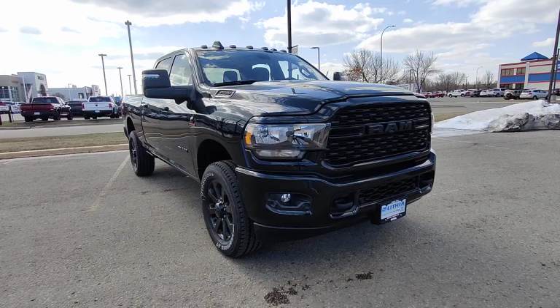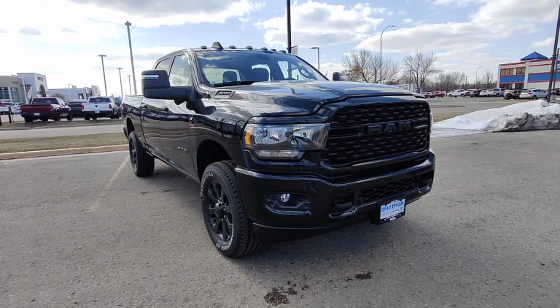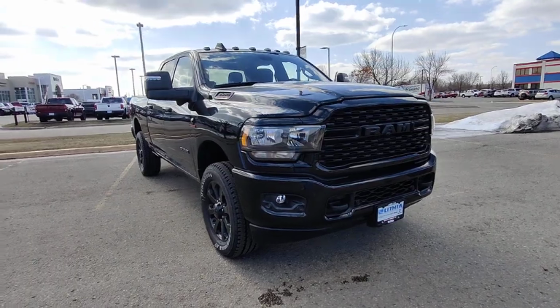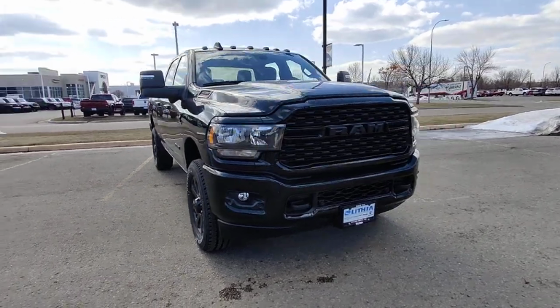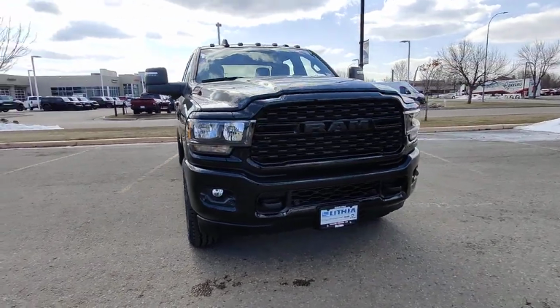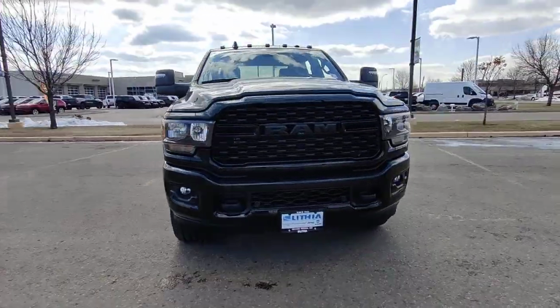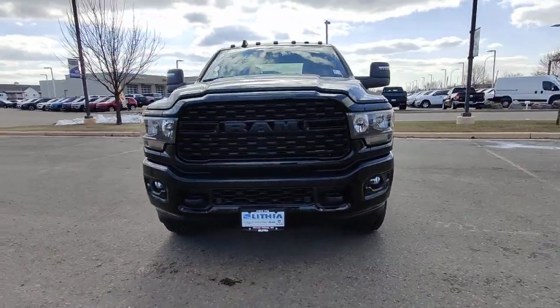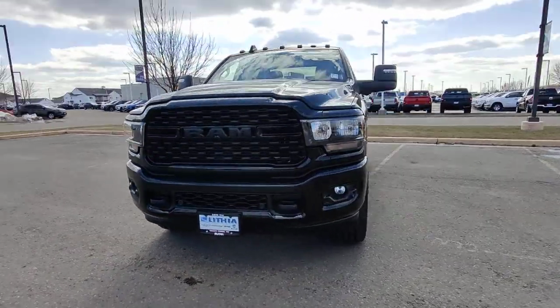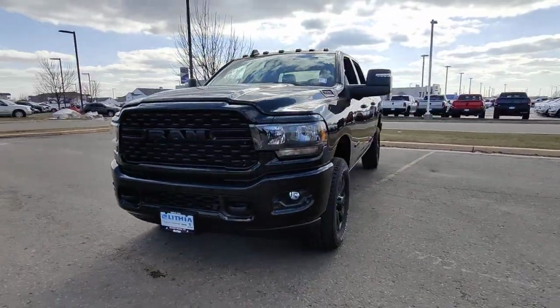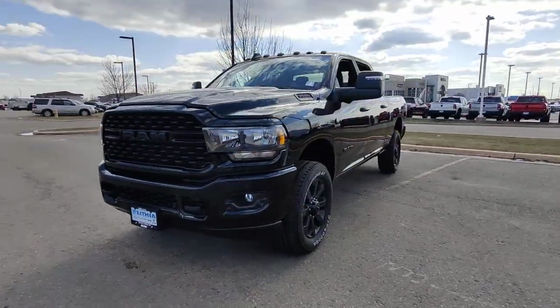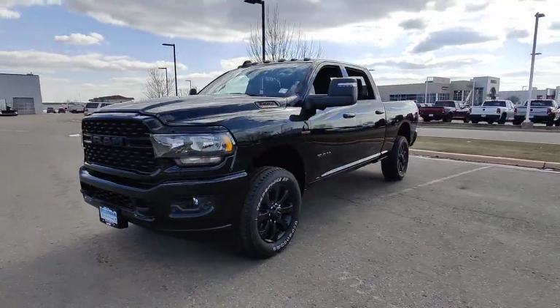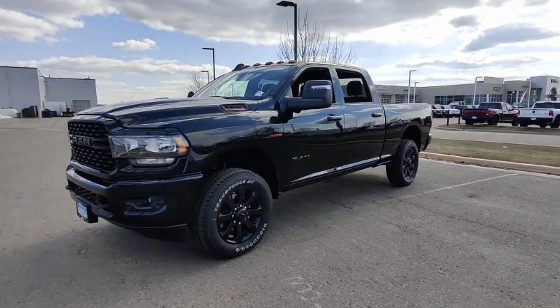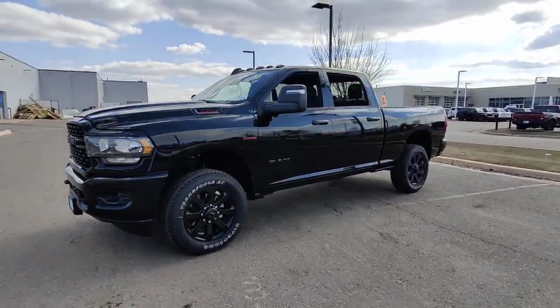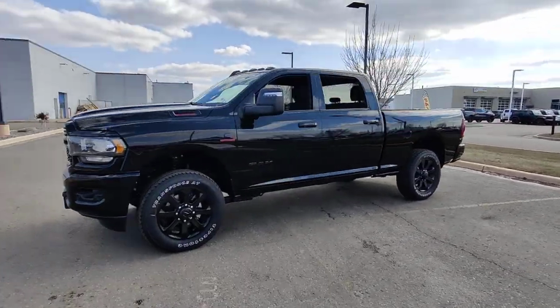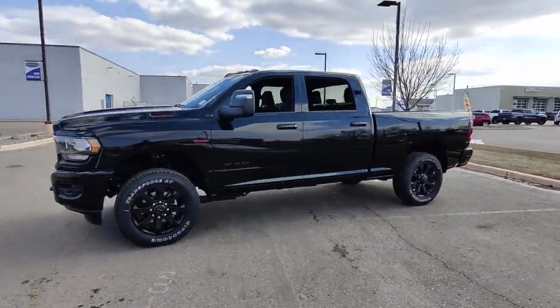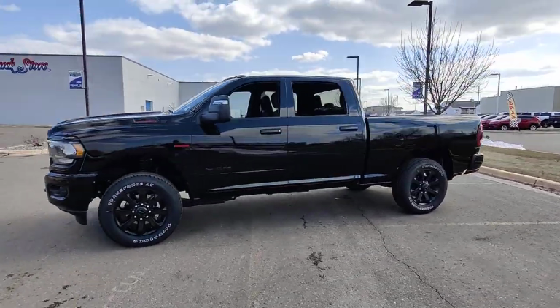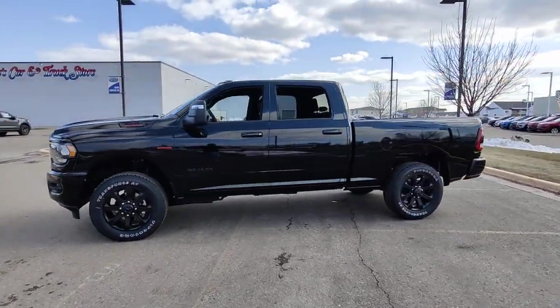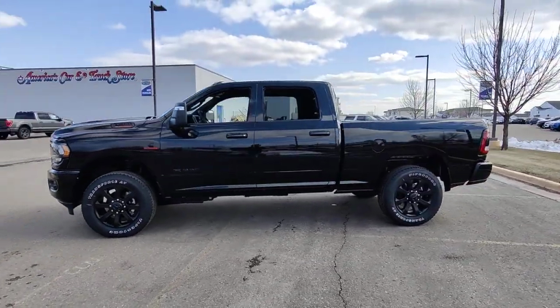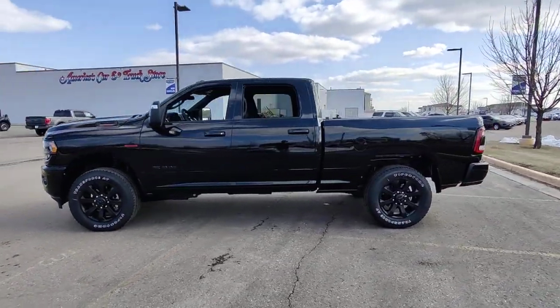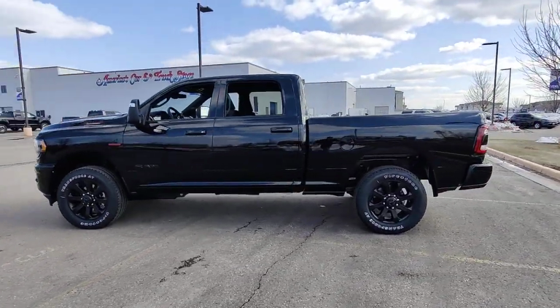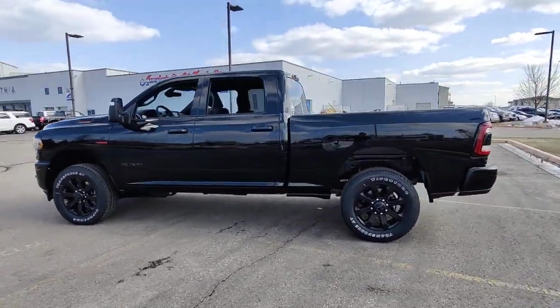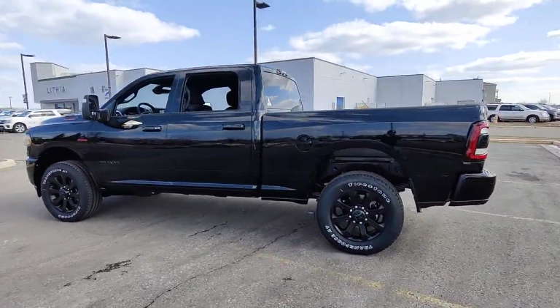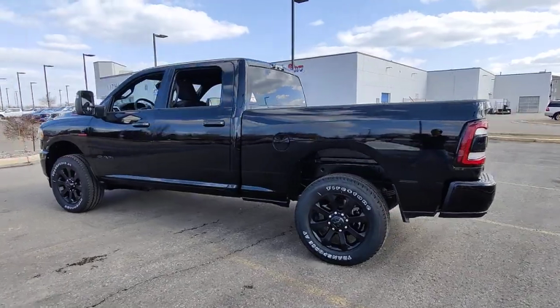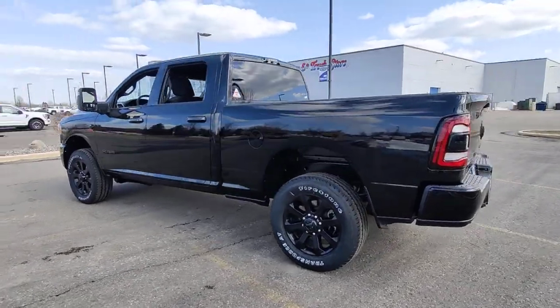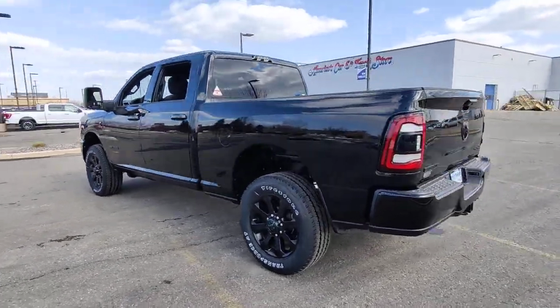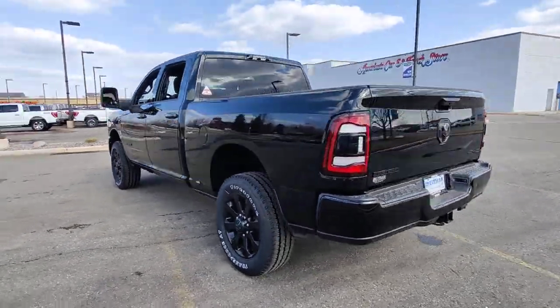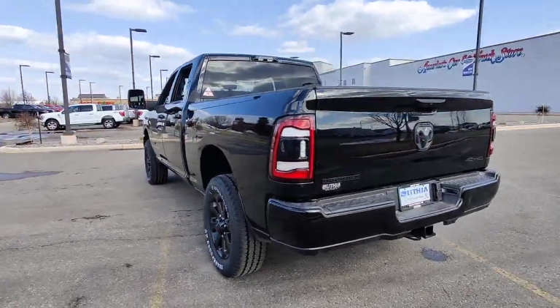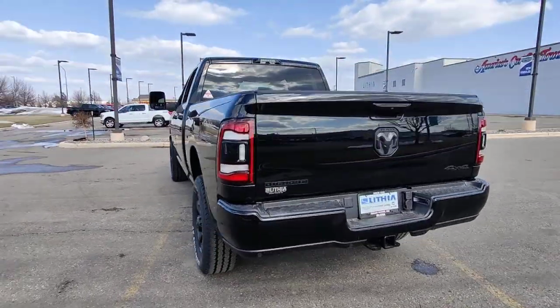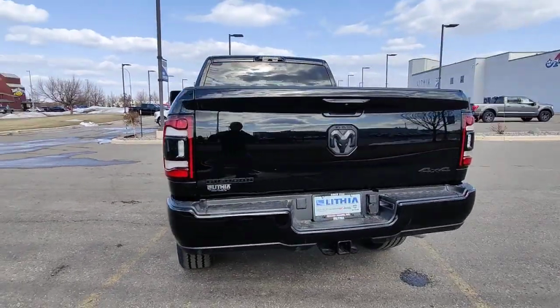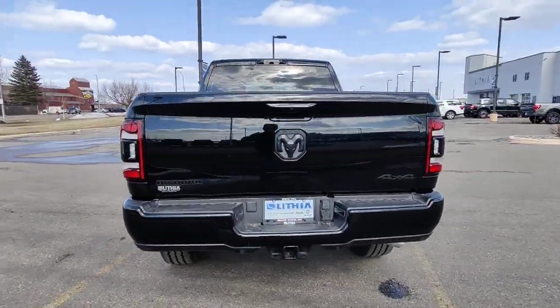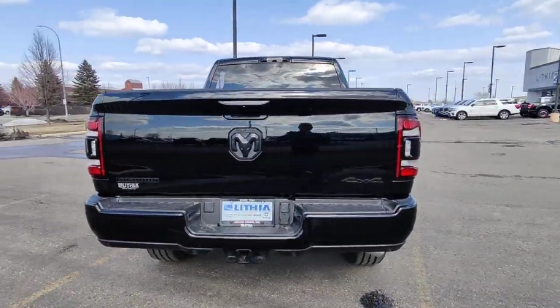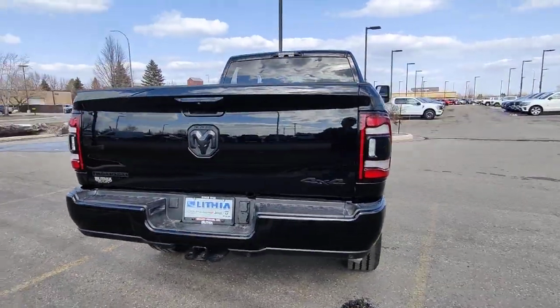You'll have love at first sight with the 2023 Ram 3500. Treat yourself to a test drive today. Our staff will toss you the keys and give you an outstanding customer experience. These are just some of the great options this vehicle comes with.